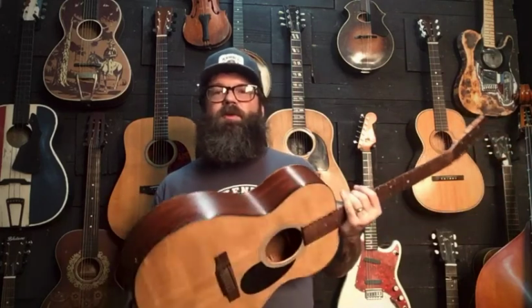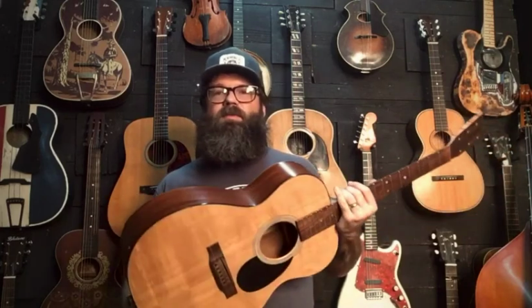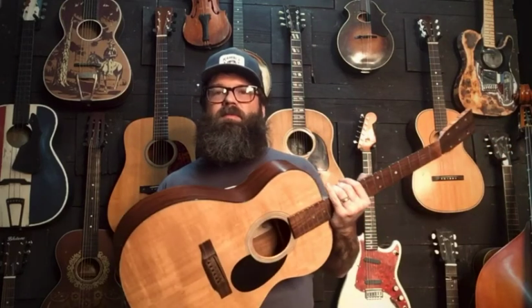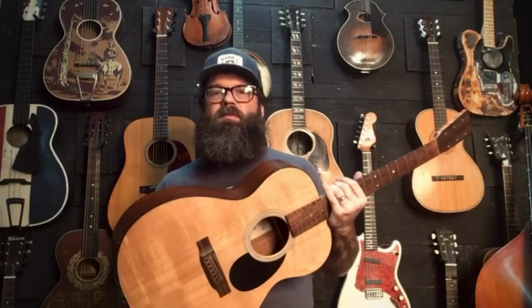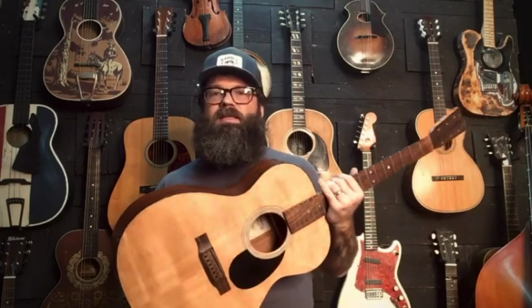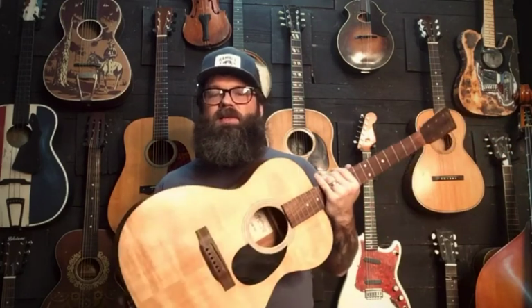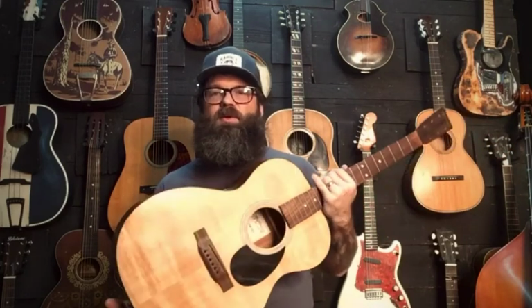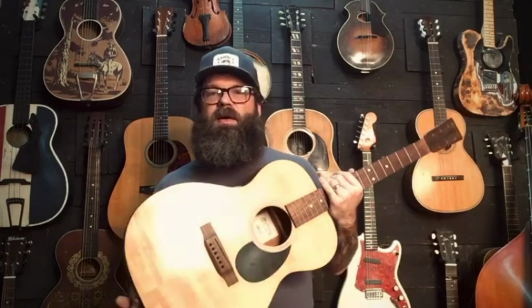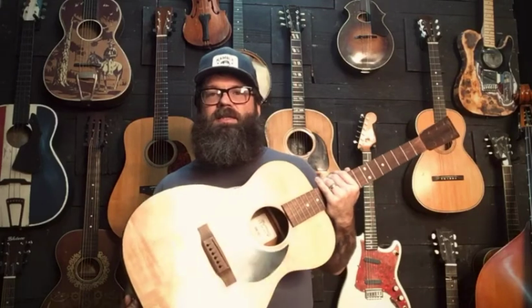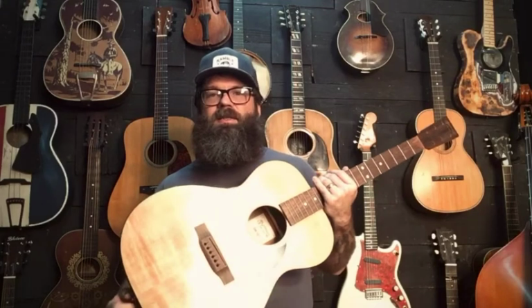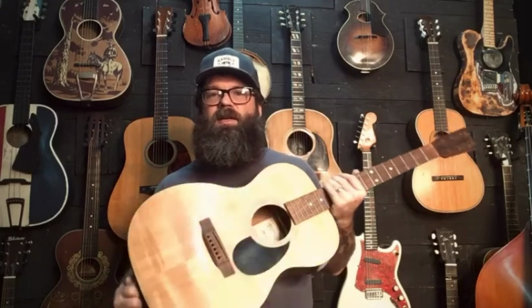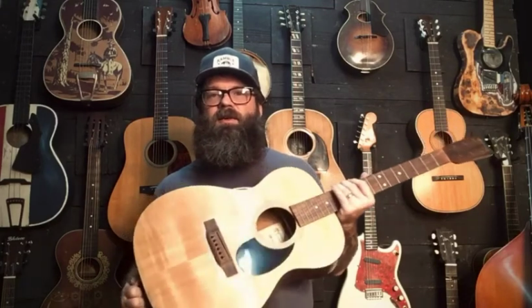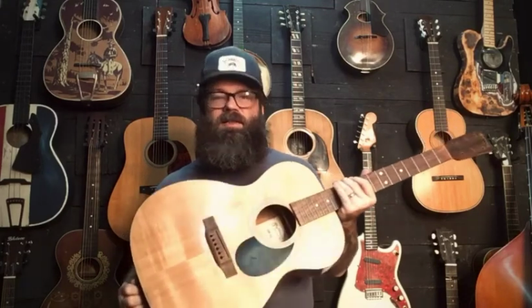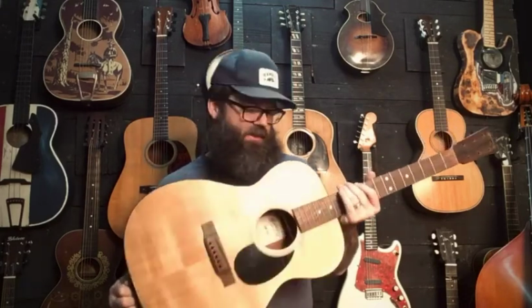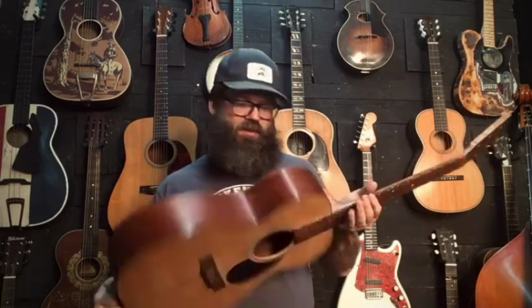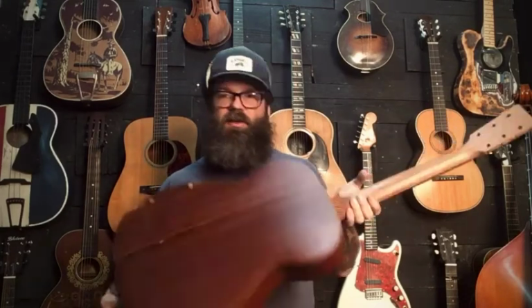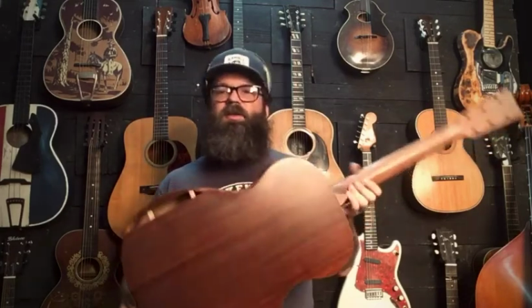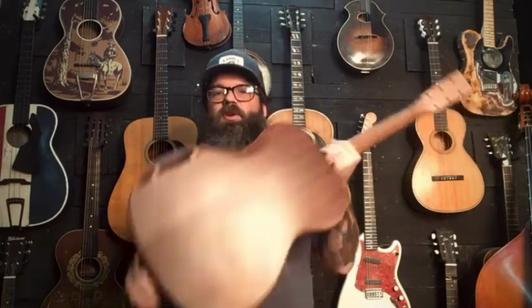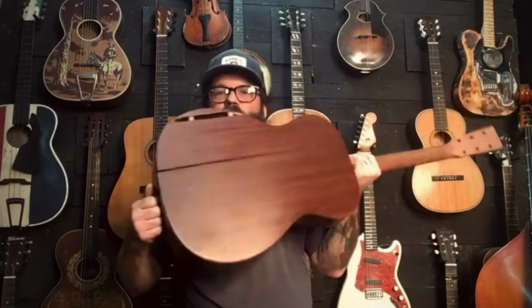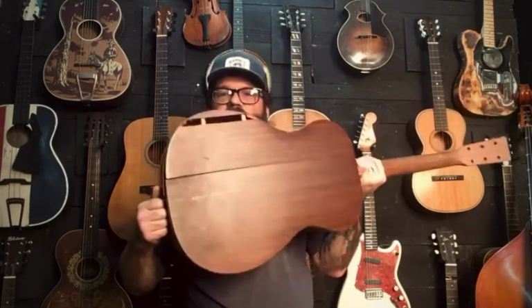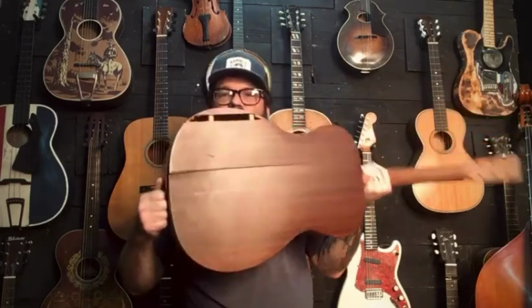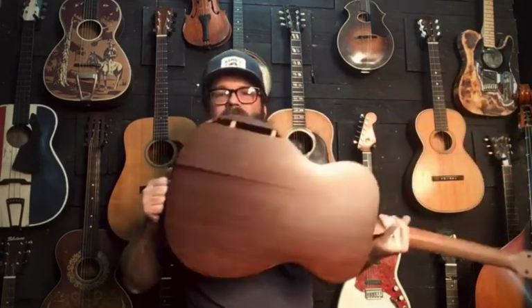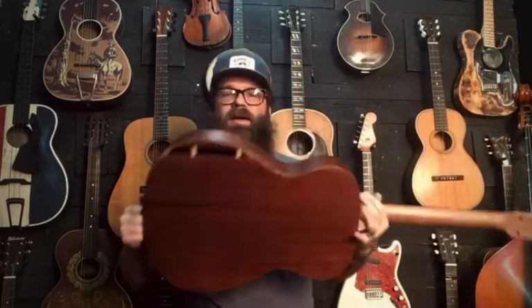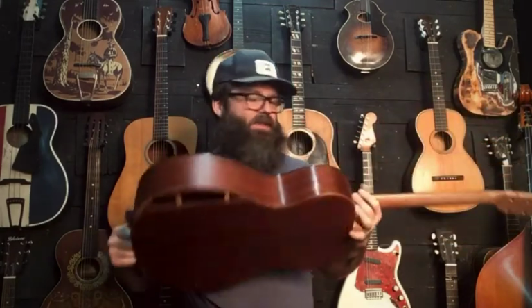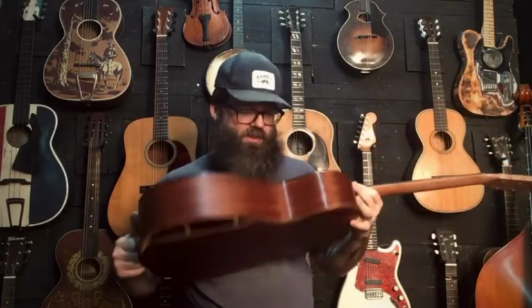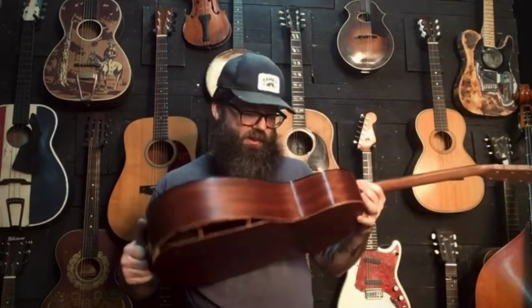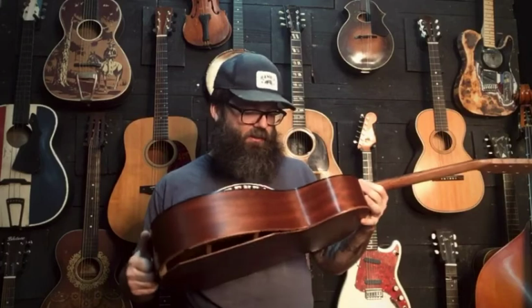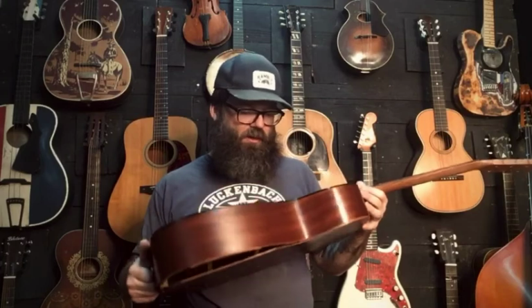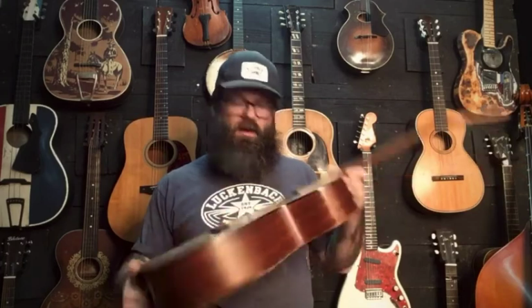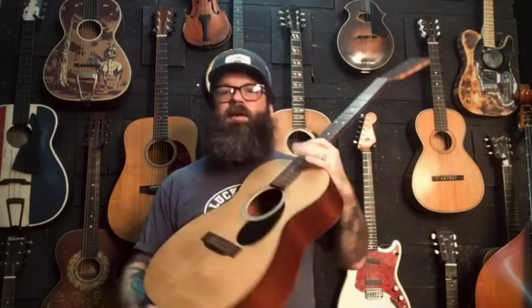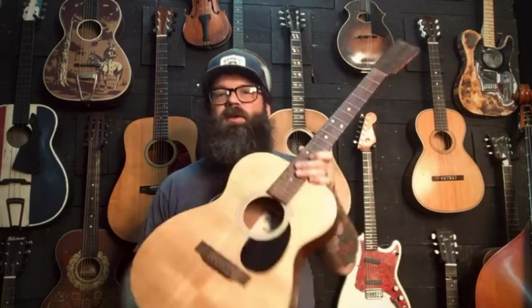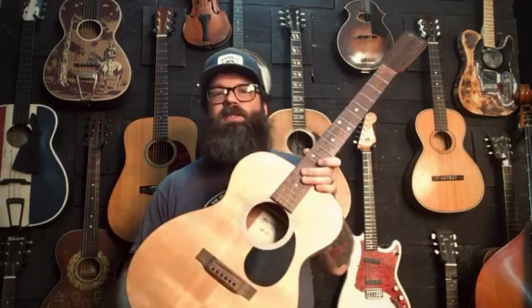We're always — guys like us are always buying, selling, and trading all this stuff to each other. So I want to do a before video real quick. This is just a little Martin OM-1 GT.